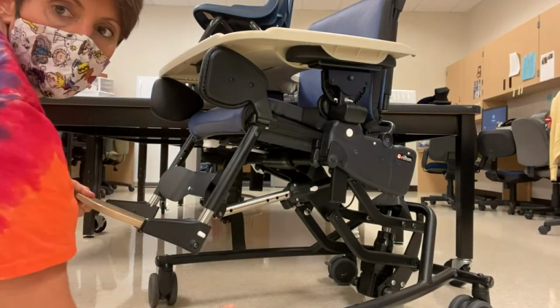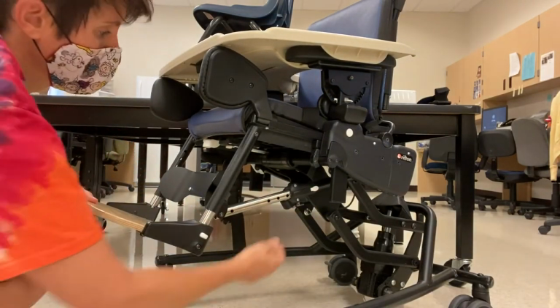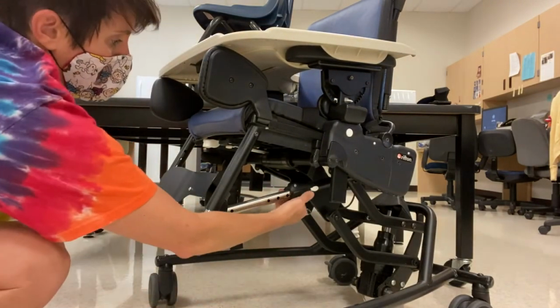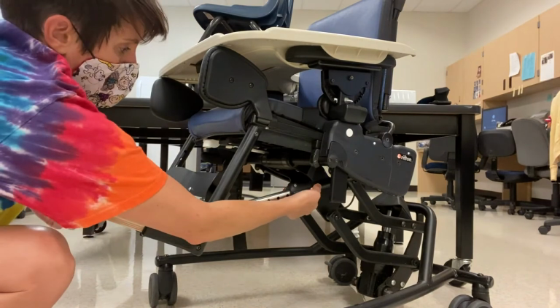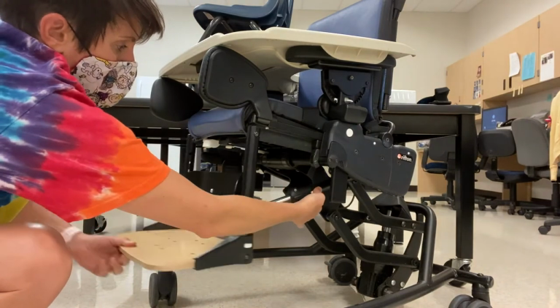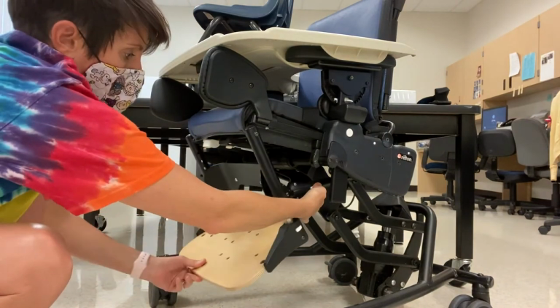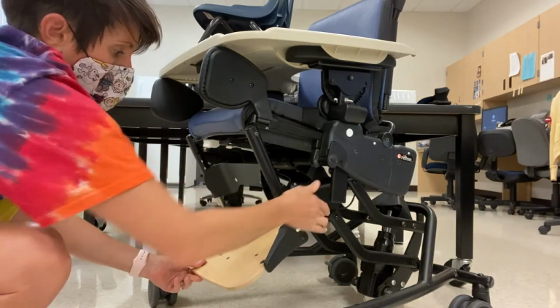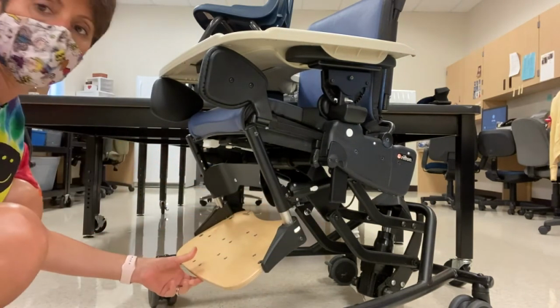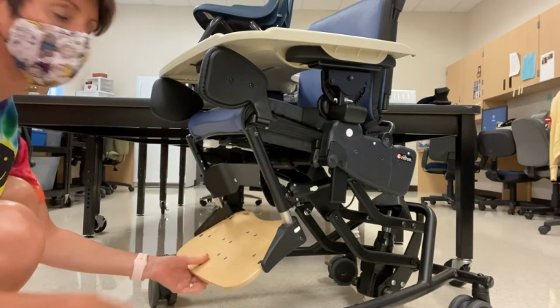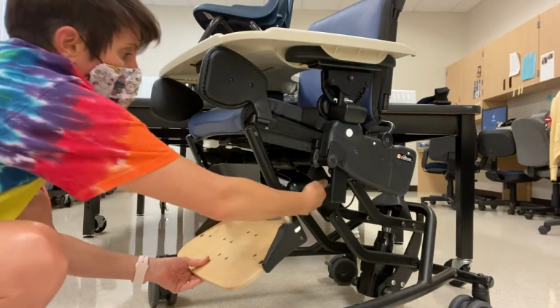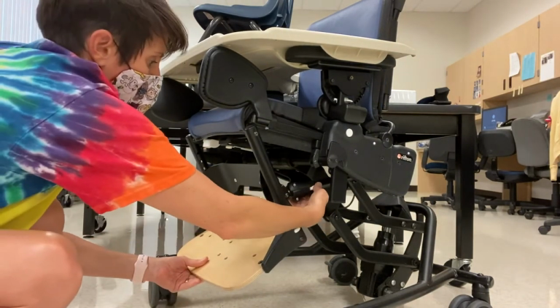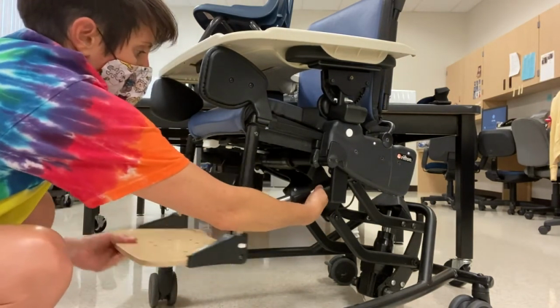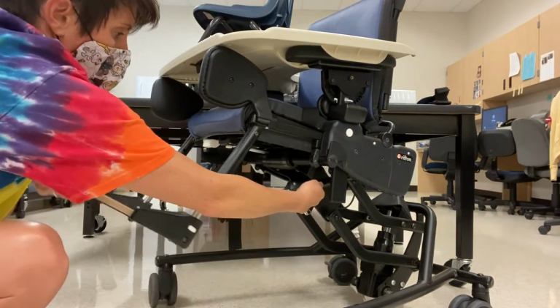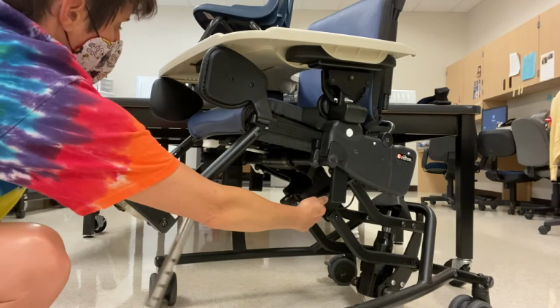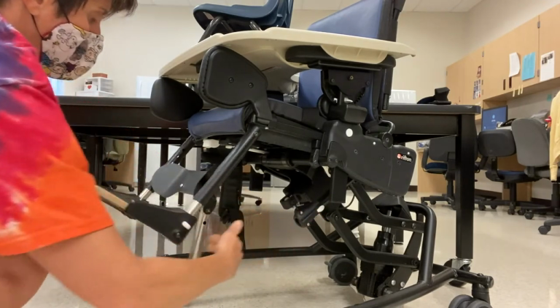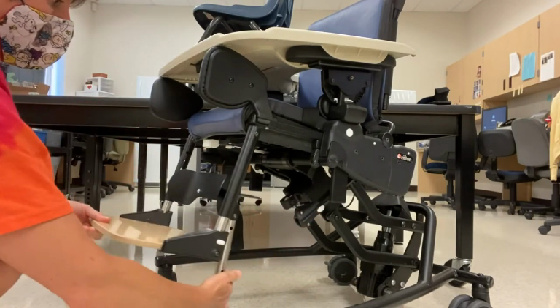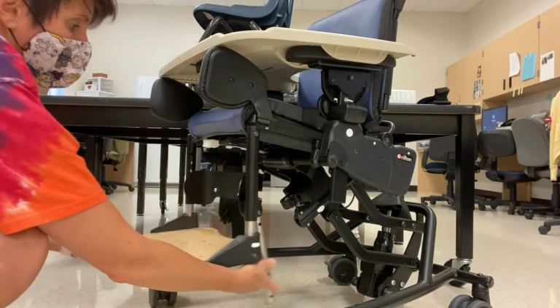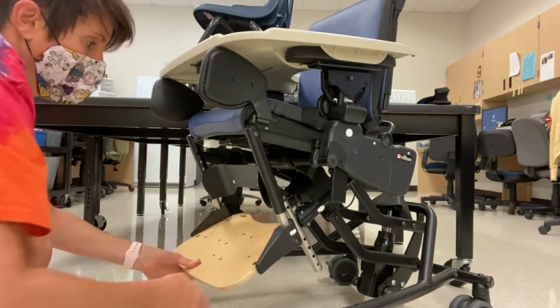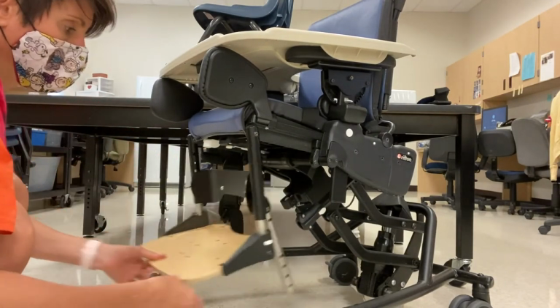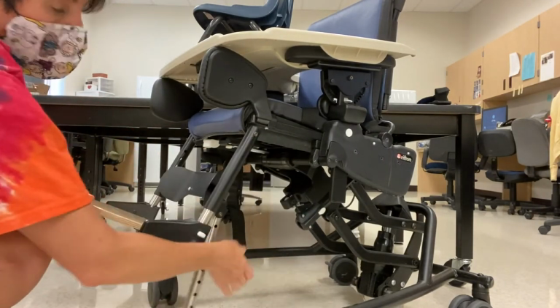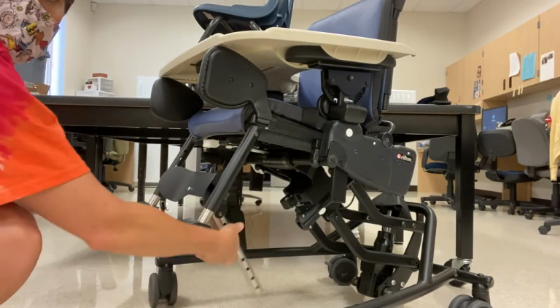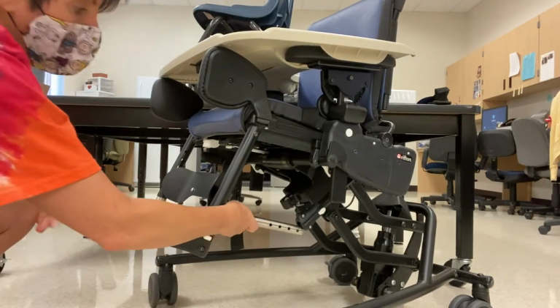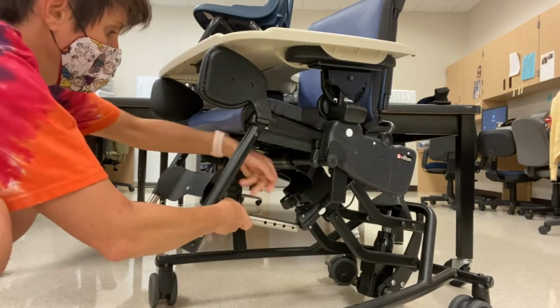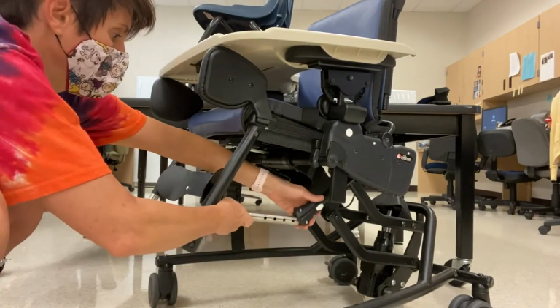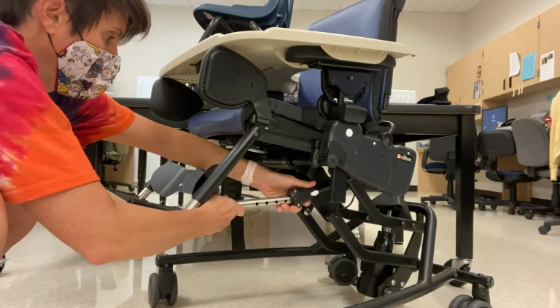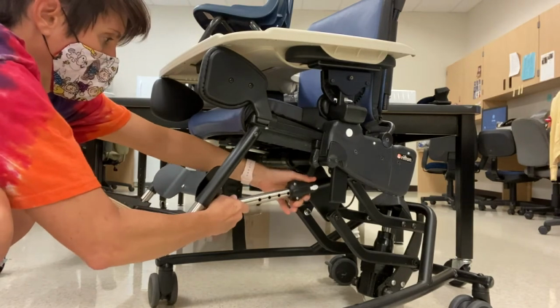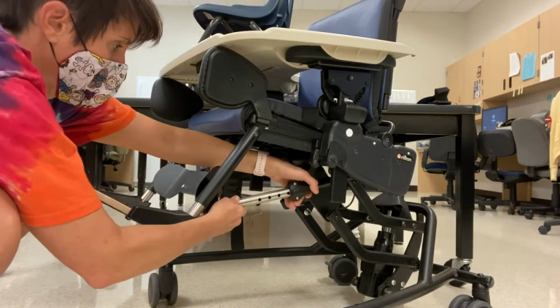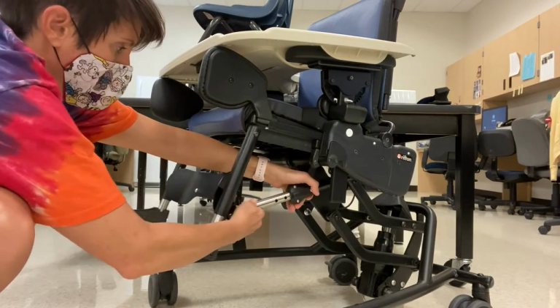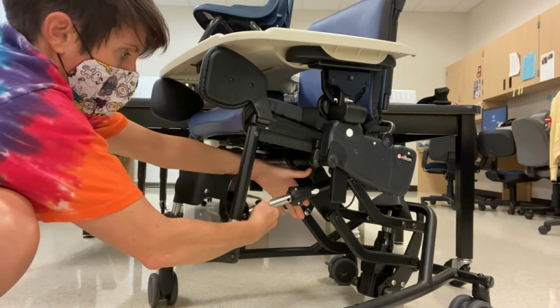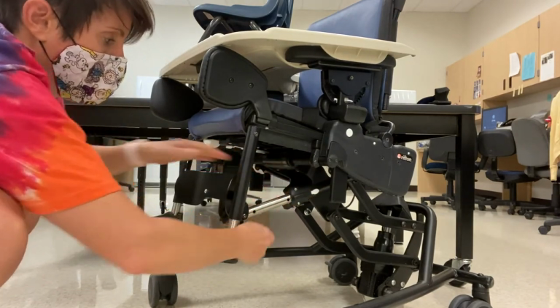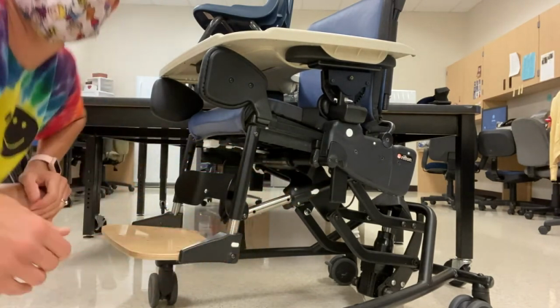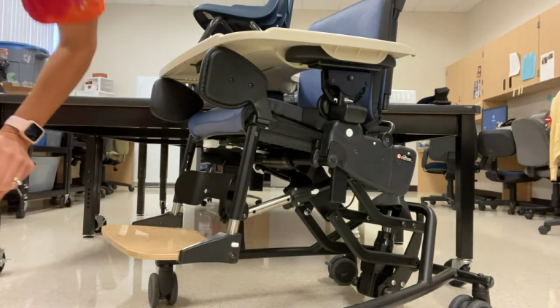Again, underneath the back of the seat, there's a small lever that controls the tilt of the footrest. This can allow you to bring the footrest out or back. If you accidentally pop that piece out, it's very easy to pop it right back in — just press the lever and reinsert.